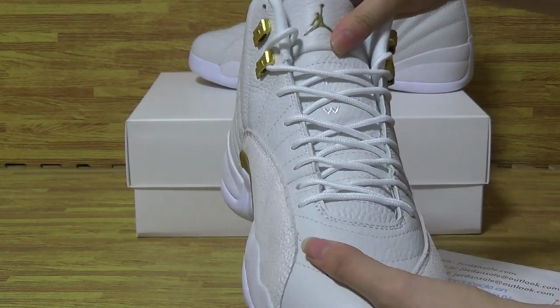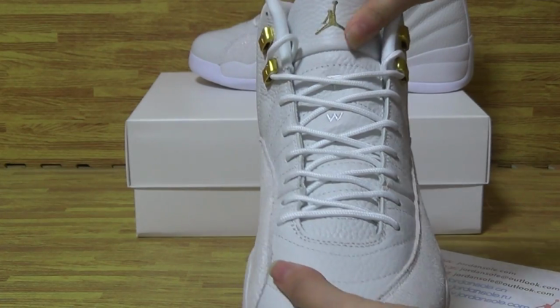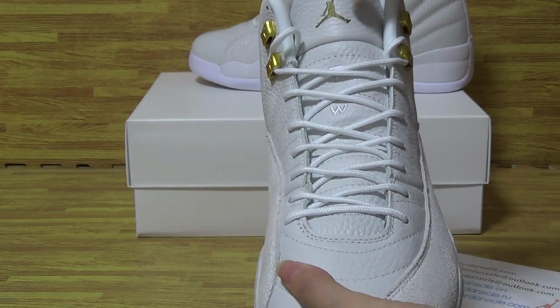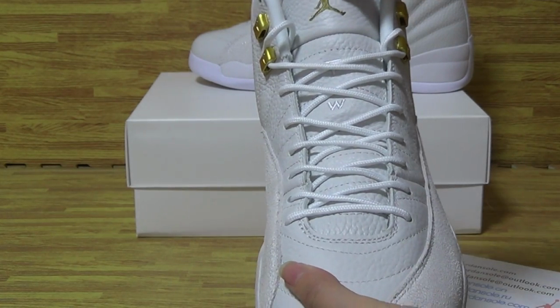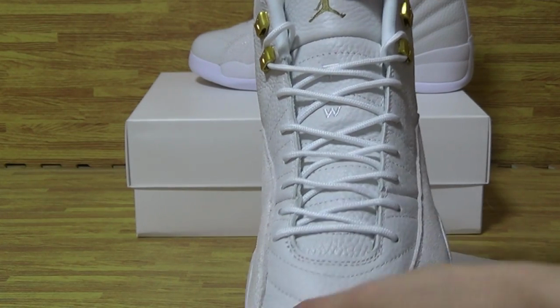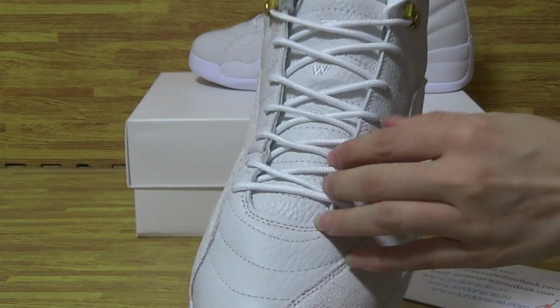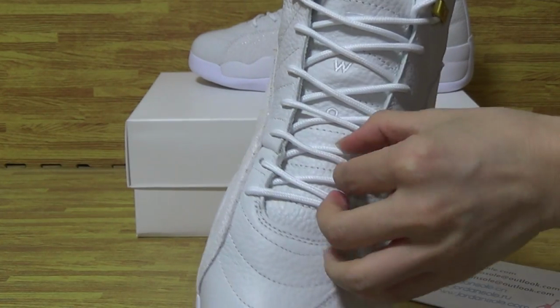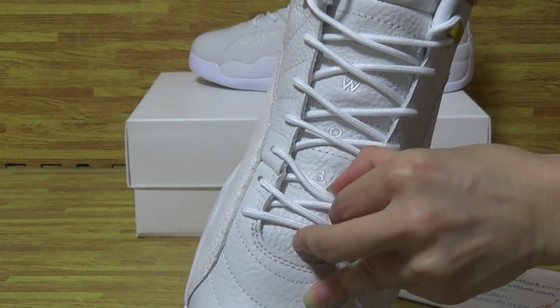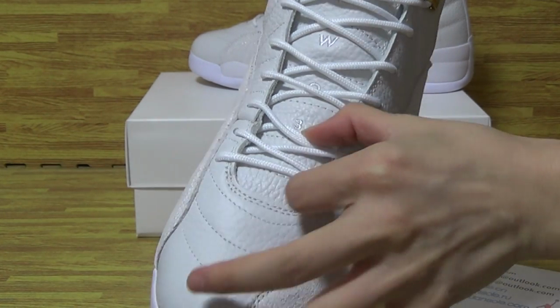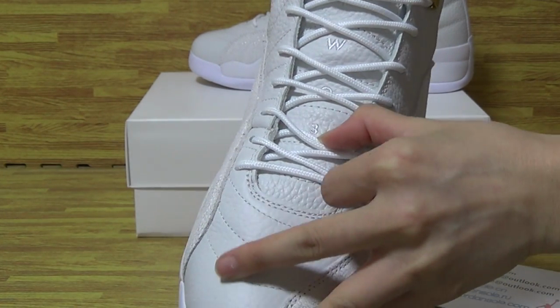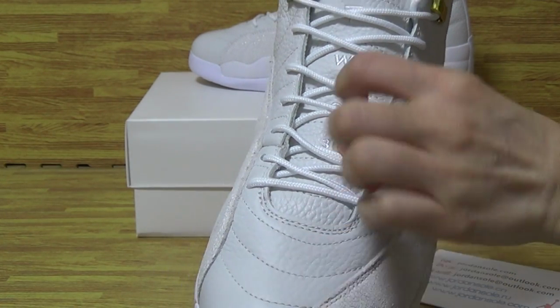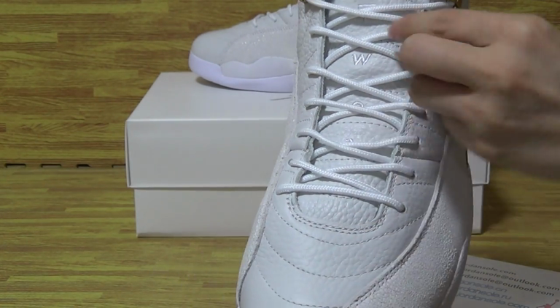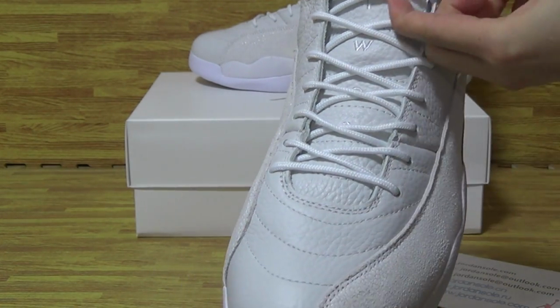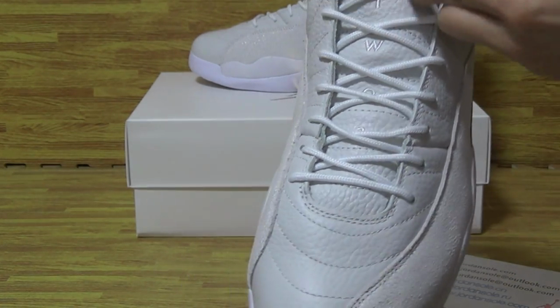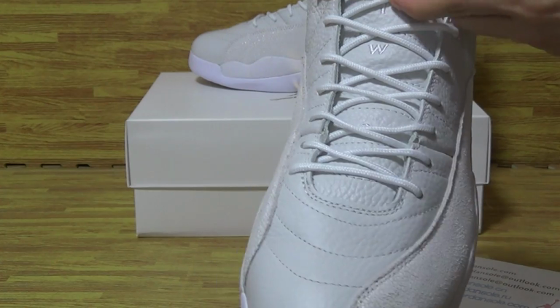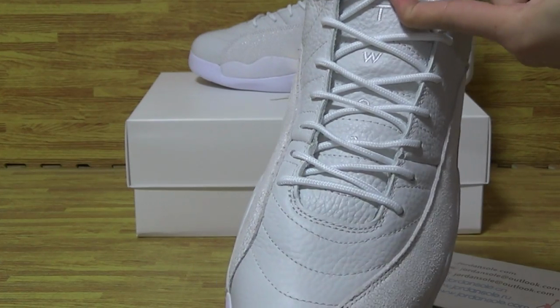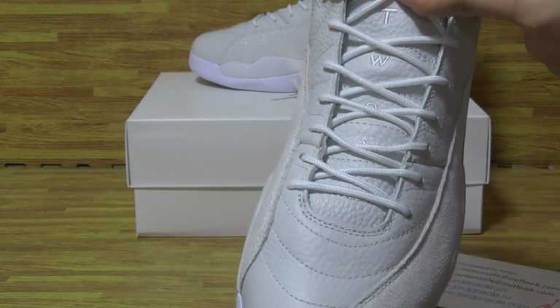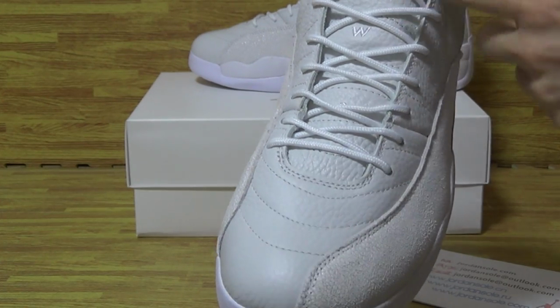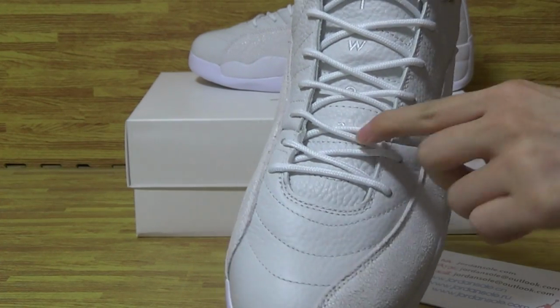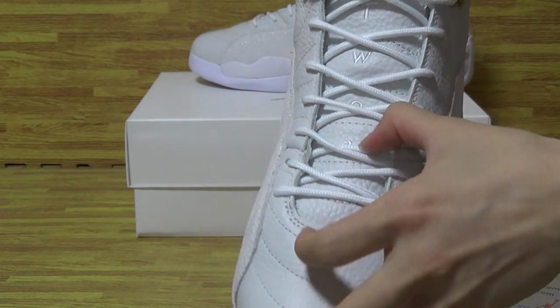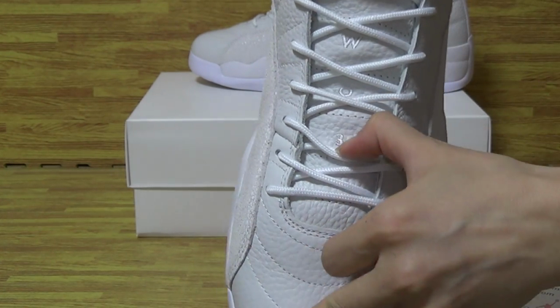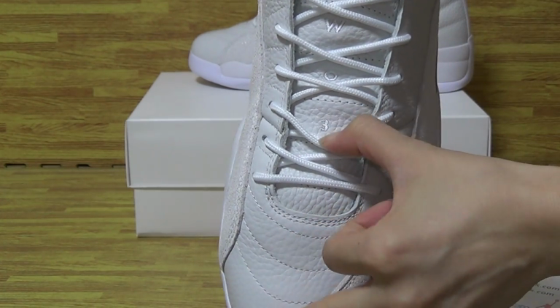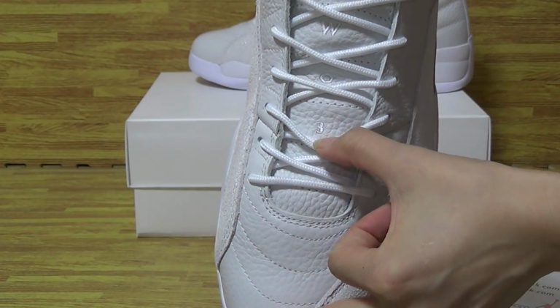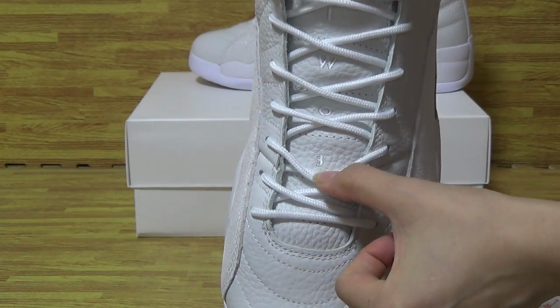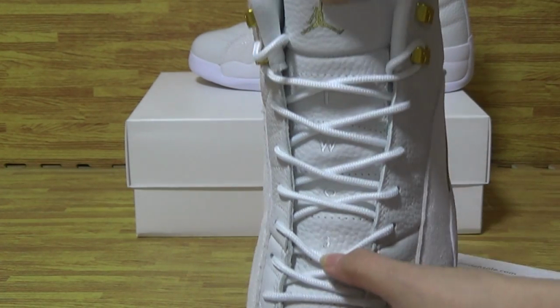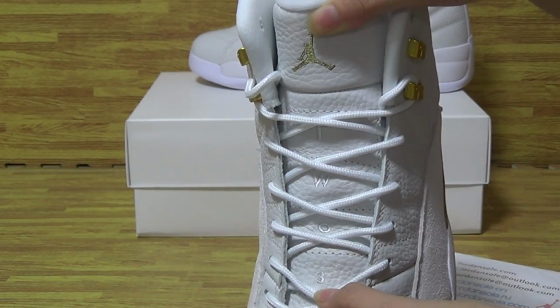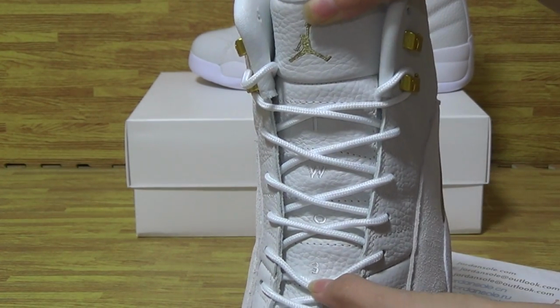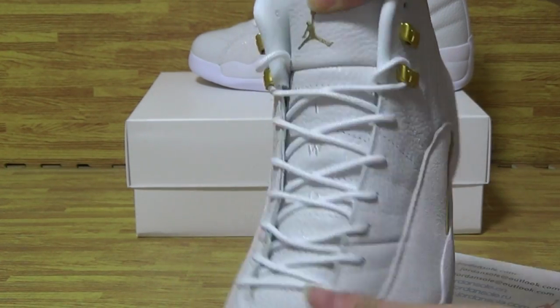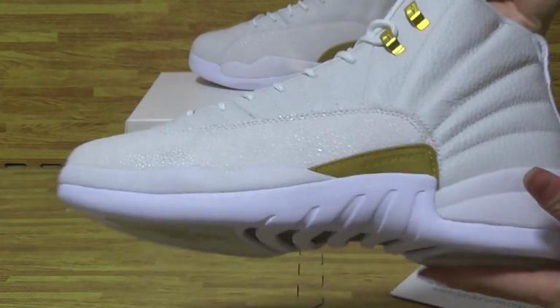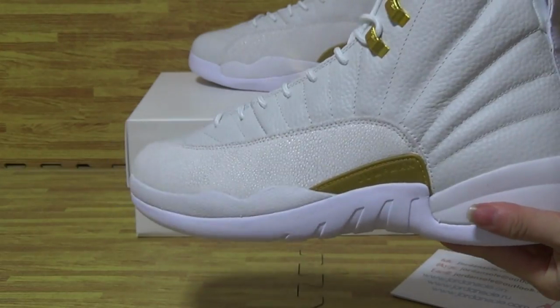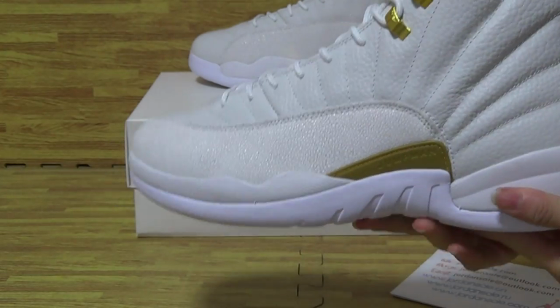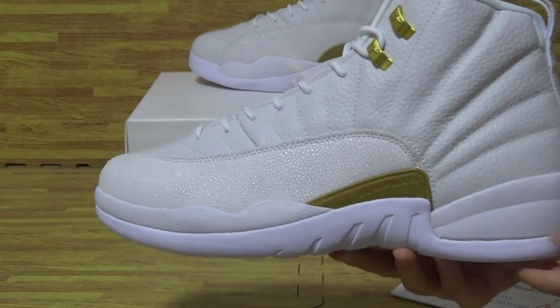On the tongue is a golden Jumpman logo. You can also see 'TWO' and '23' printed on the shoe tongue.